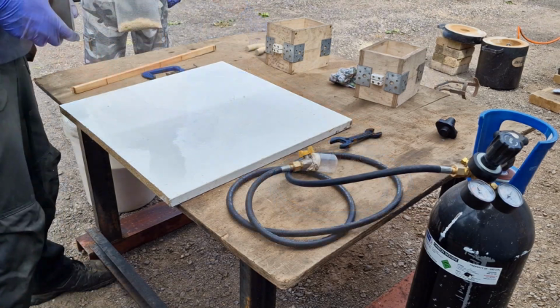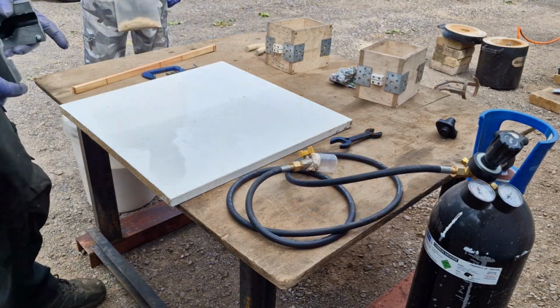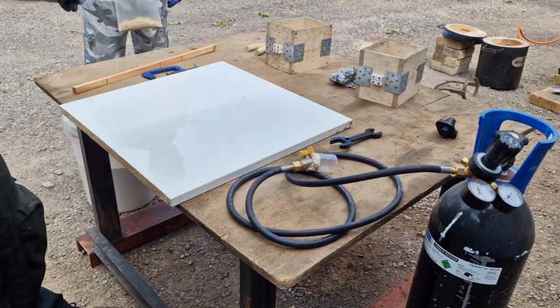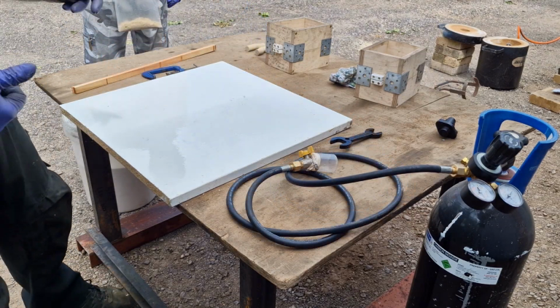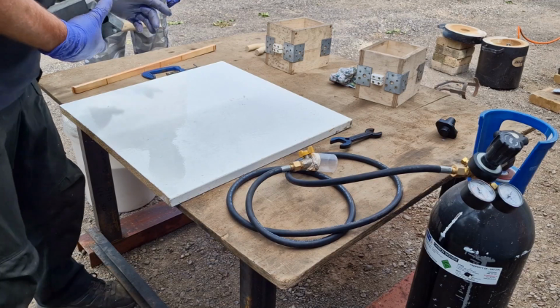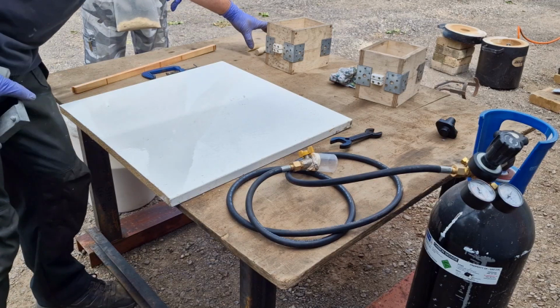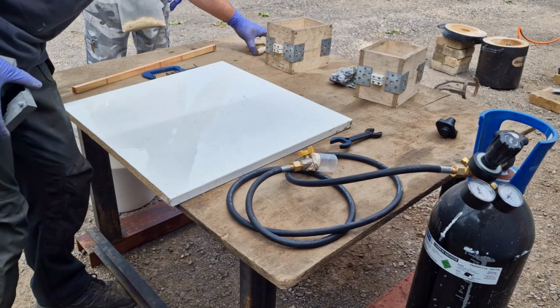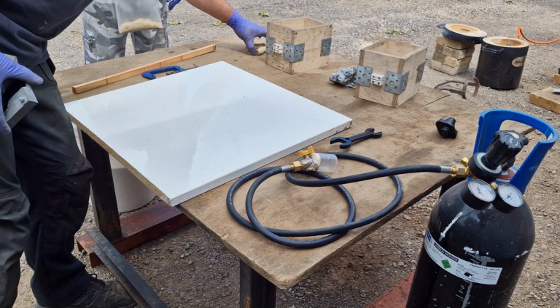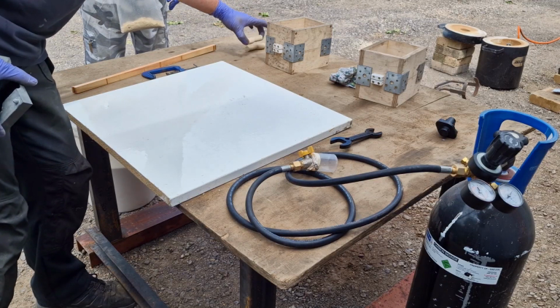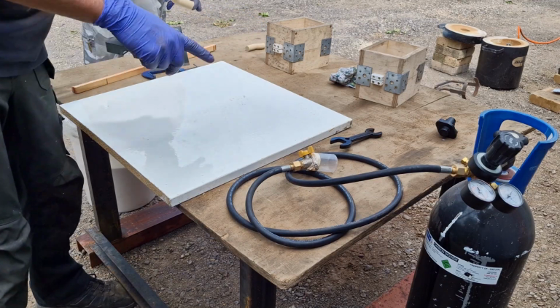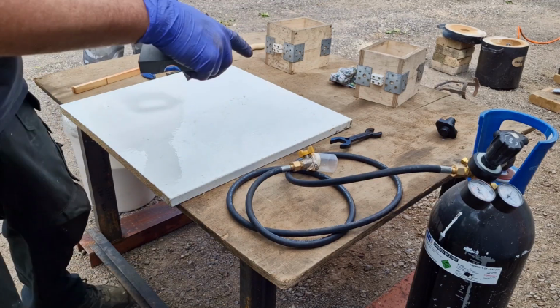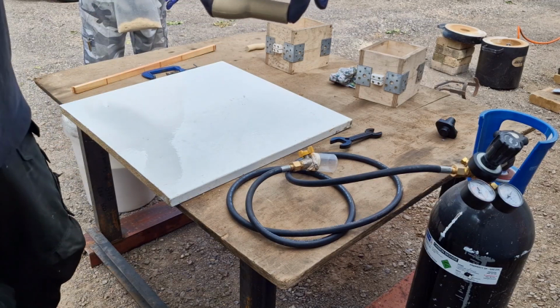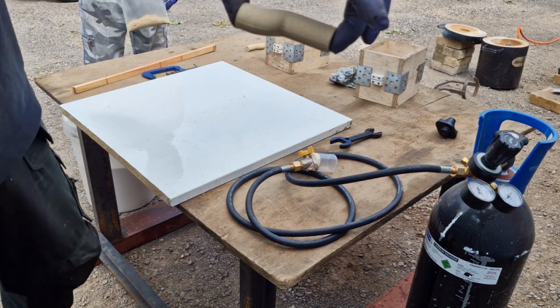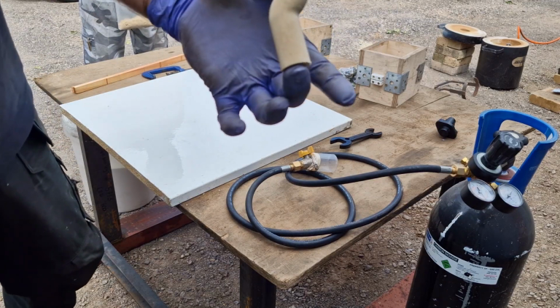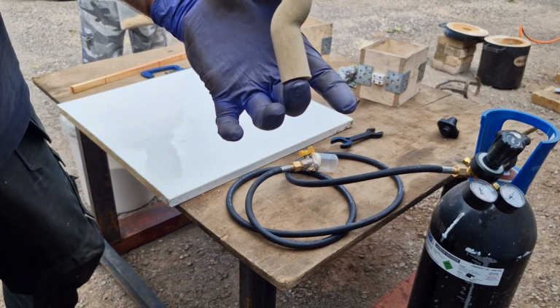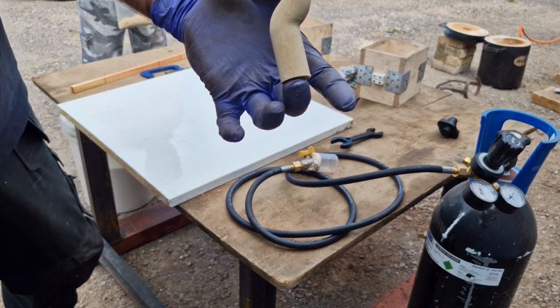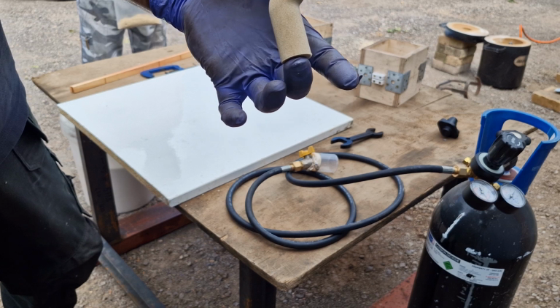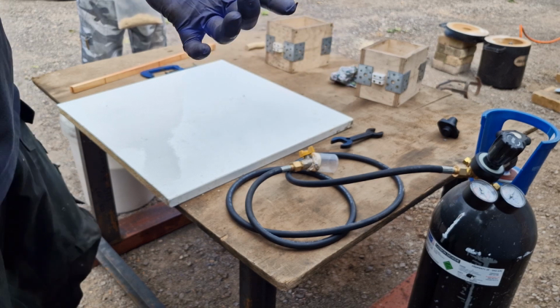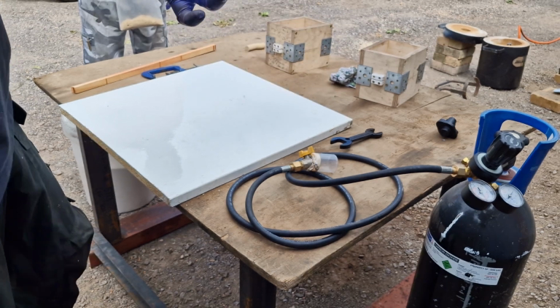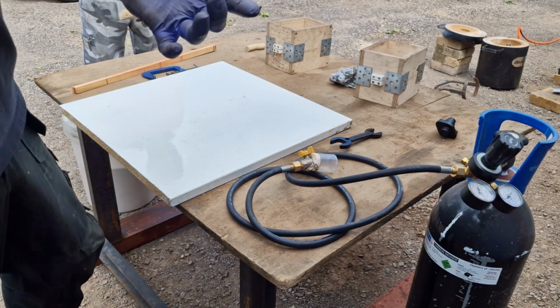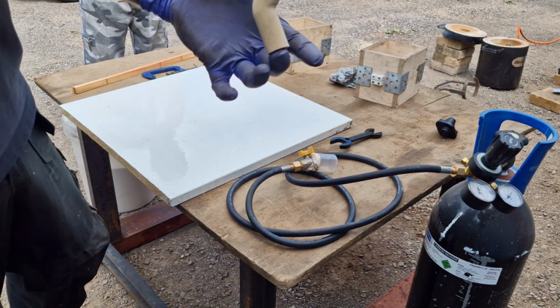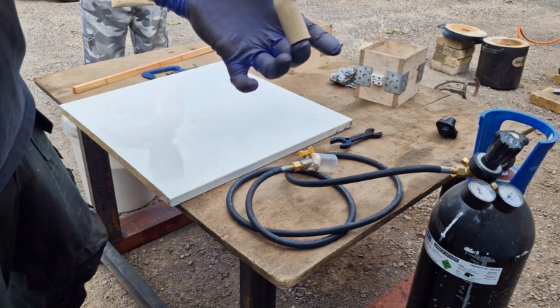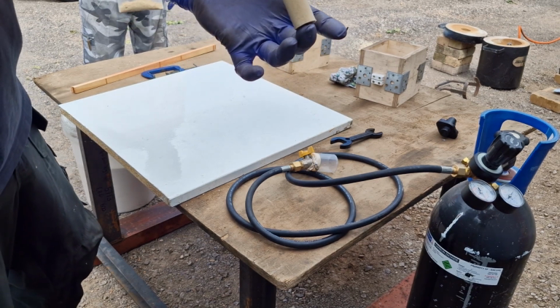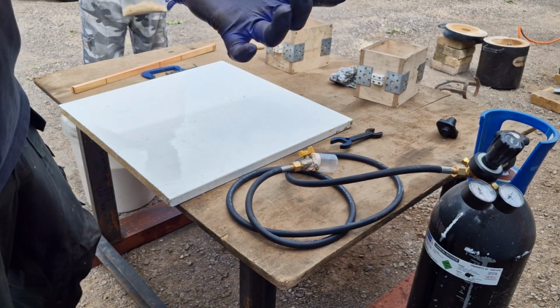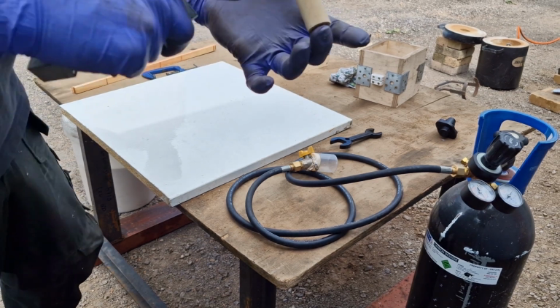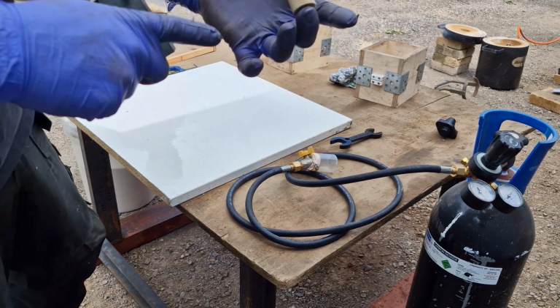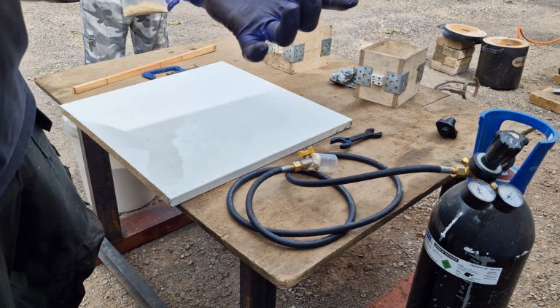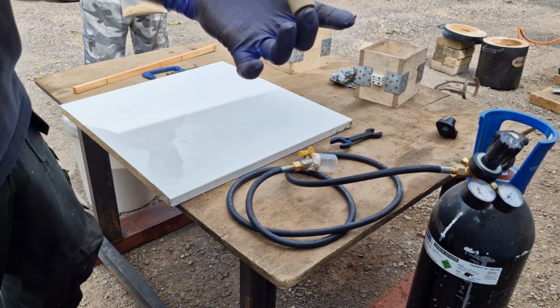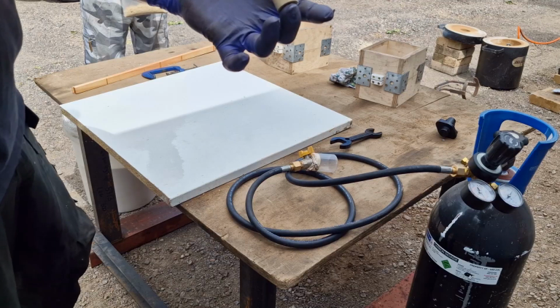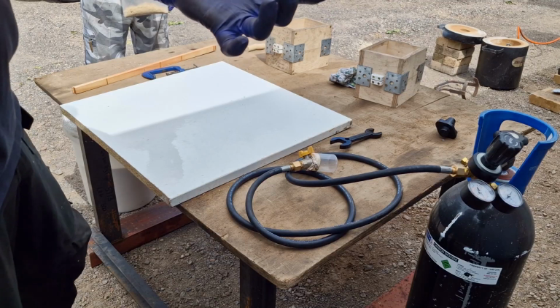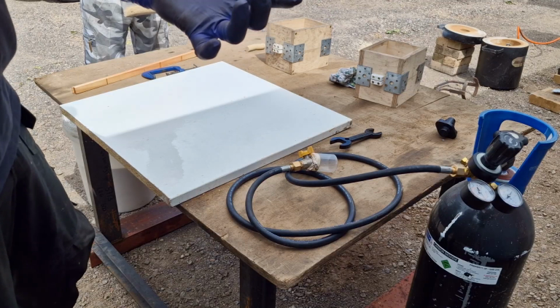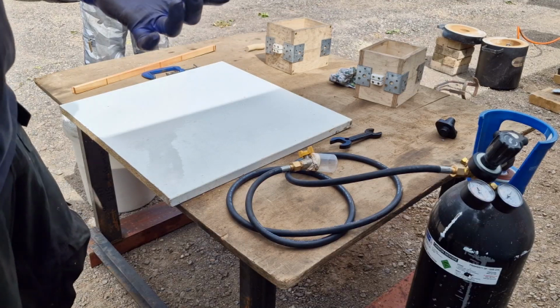So now we've done the two cores — because we're going to cast two of them. We've got a bit of silicate sand left over so we're going to make up a core for a thermostat housing as well, so we'll do one of those at the same time.